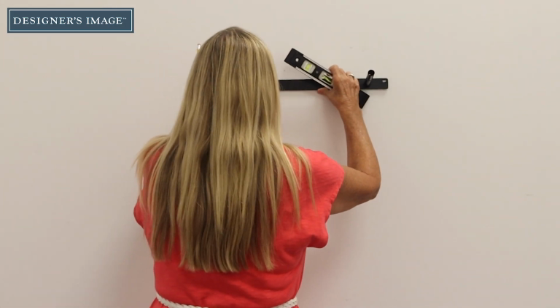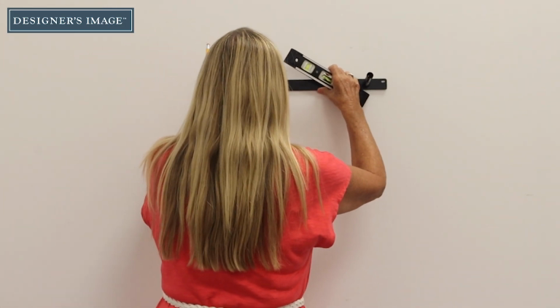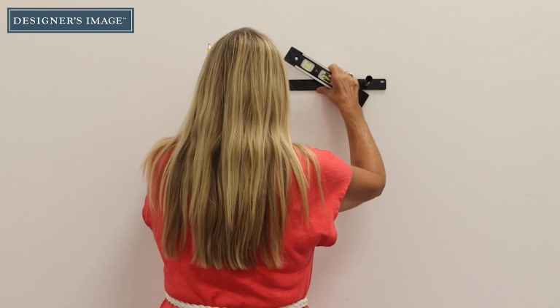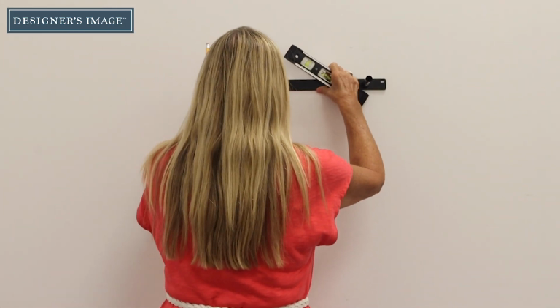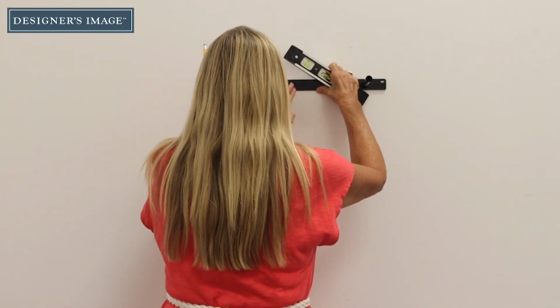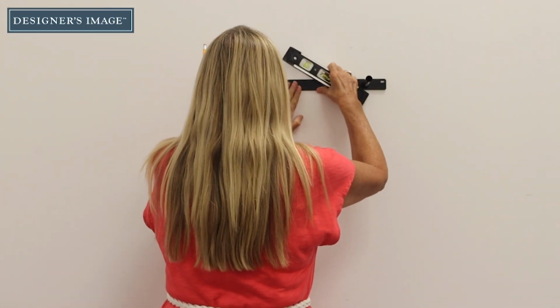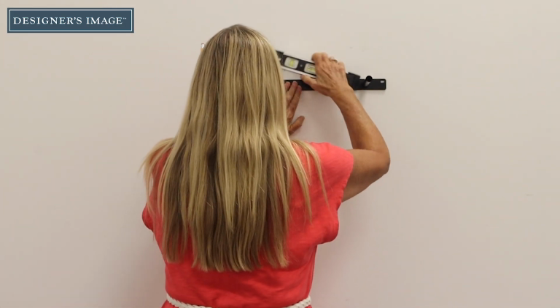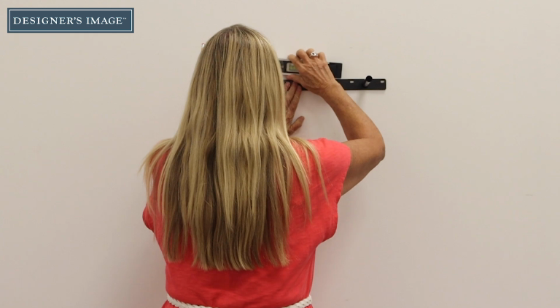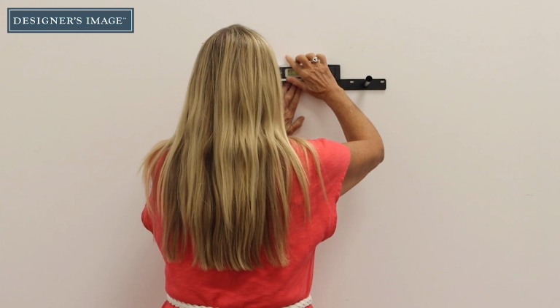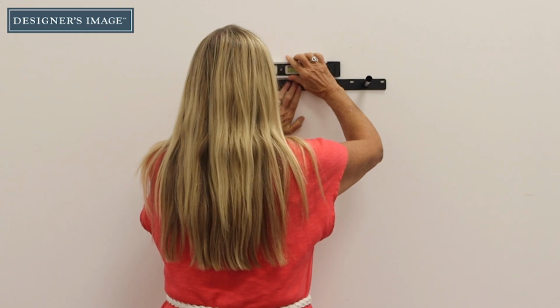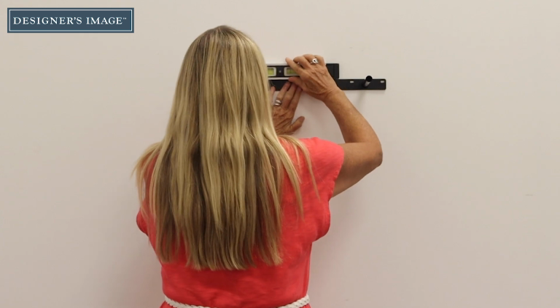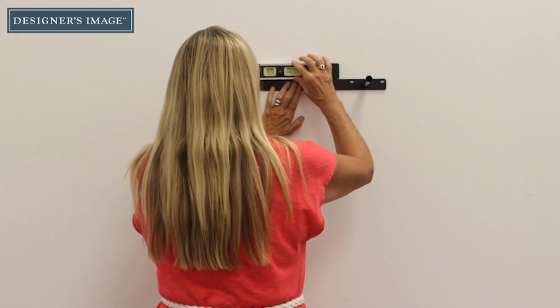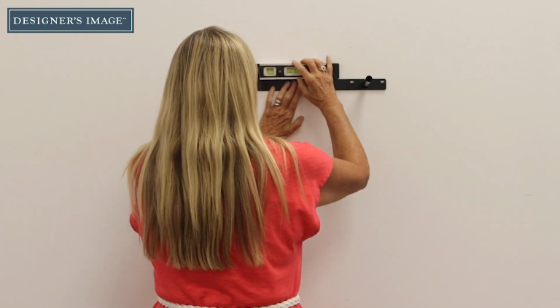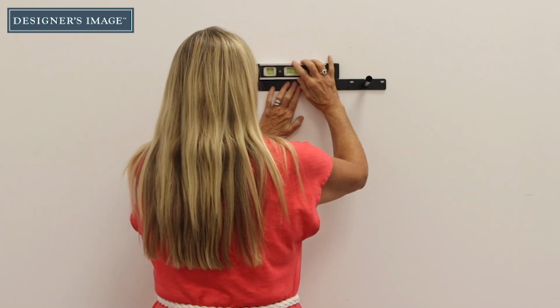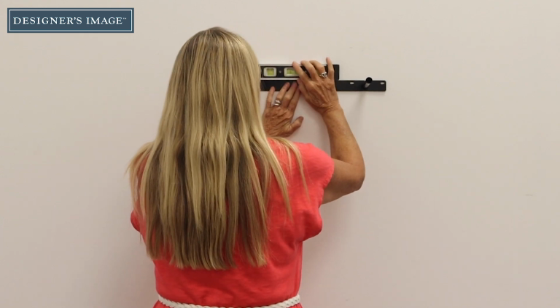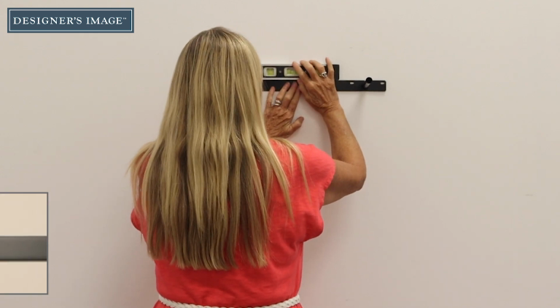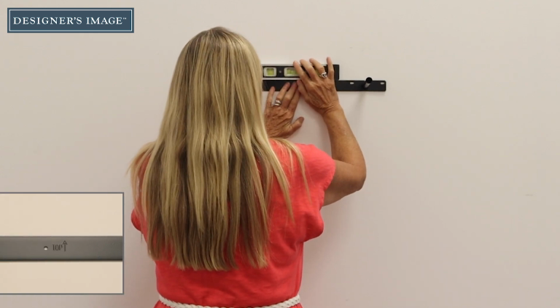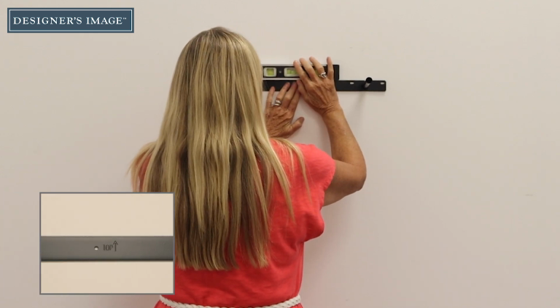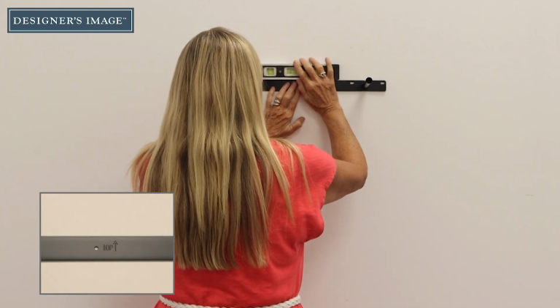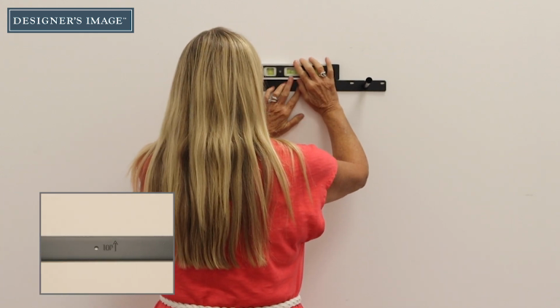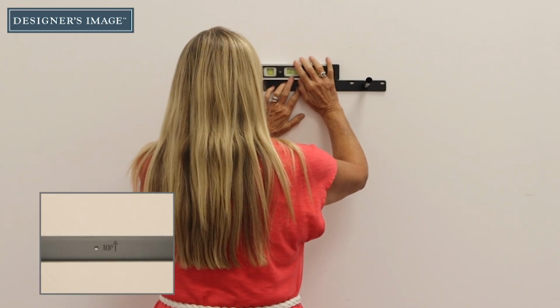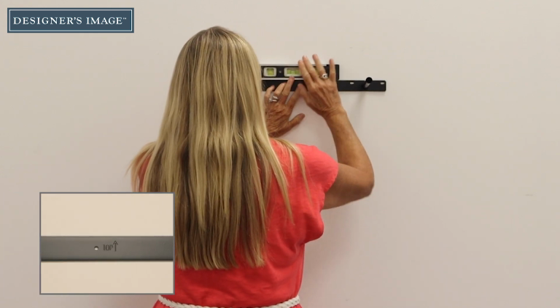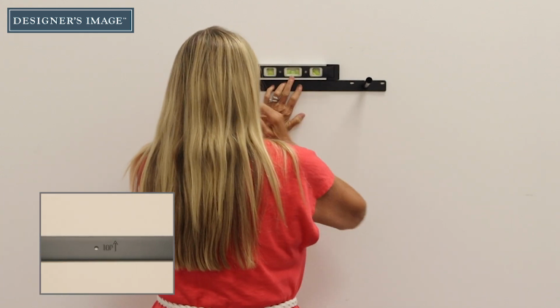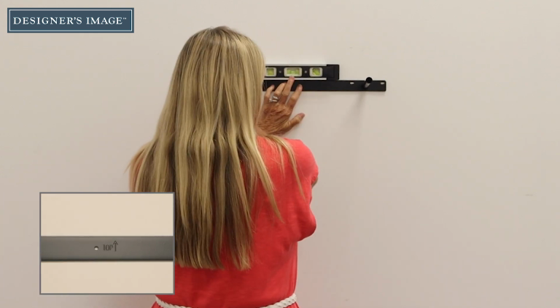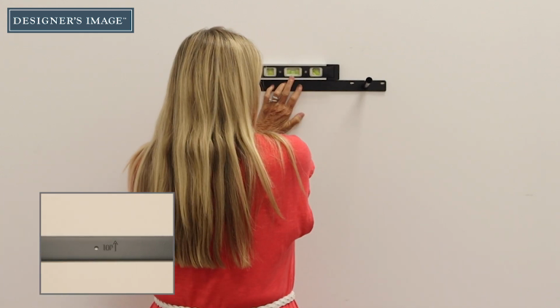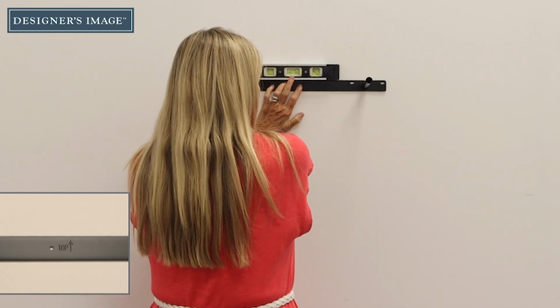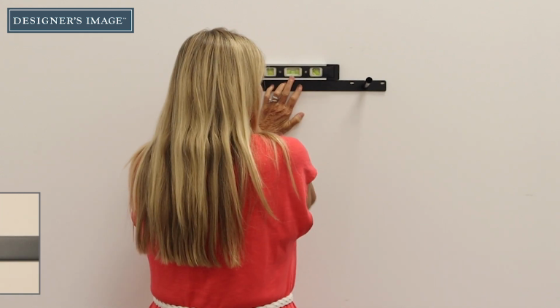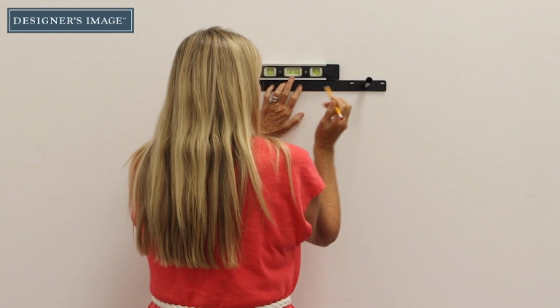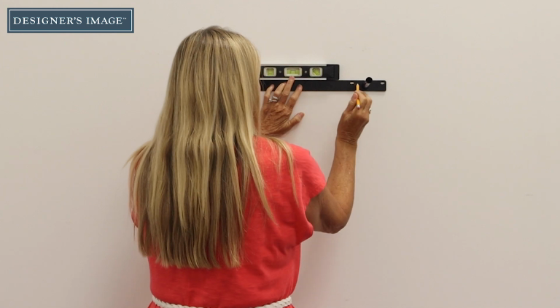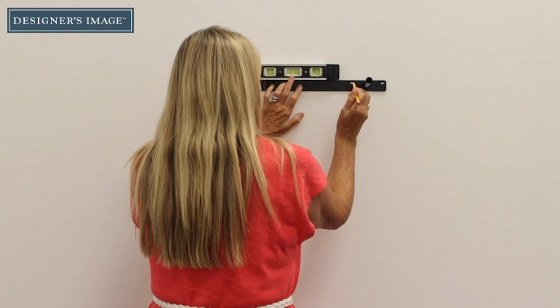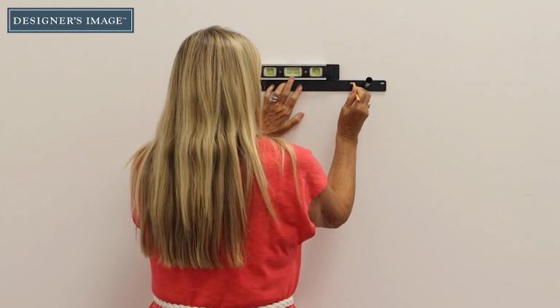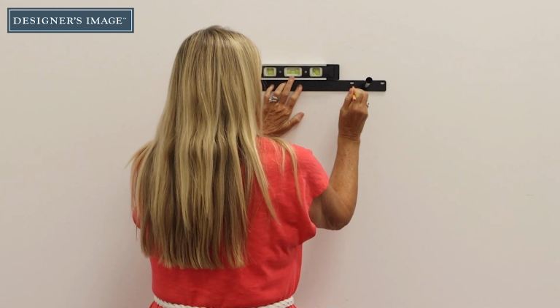Place the bracket against the wall in the desired position. Make sure the bracket is facing in the right direction with the top arrow pointing up. Using a level, mark the holes with a pencil.